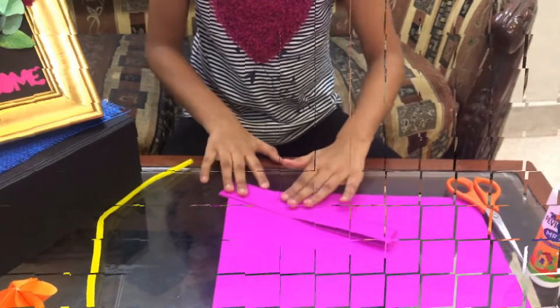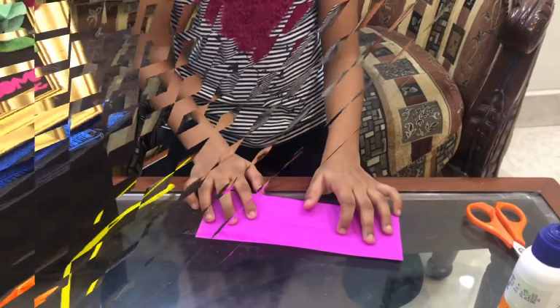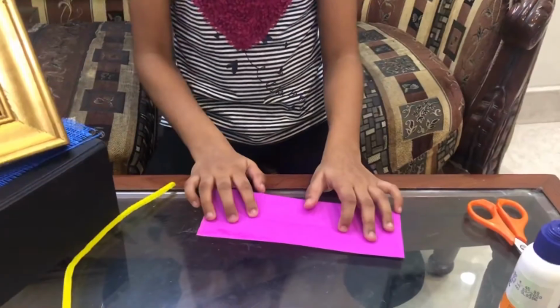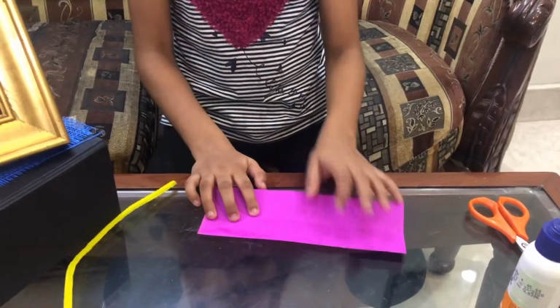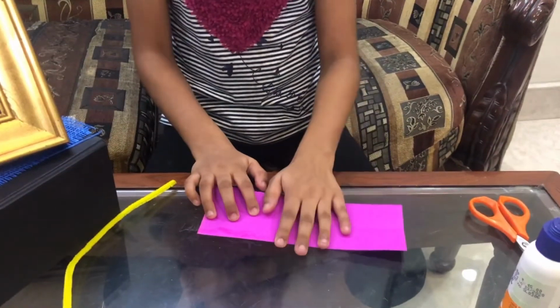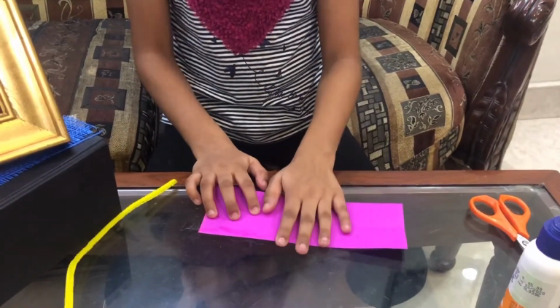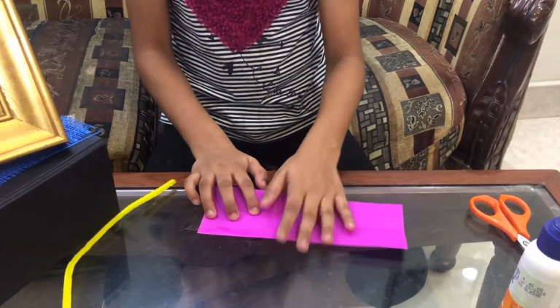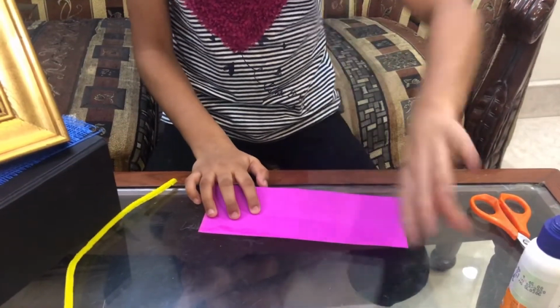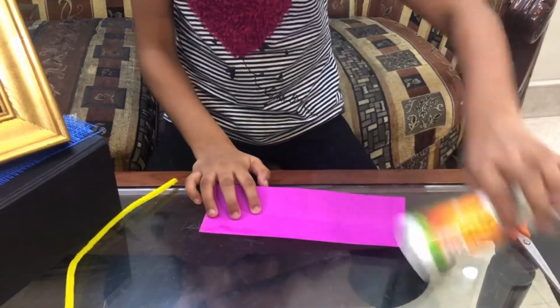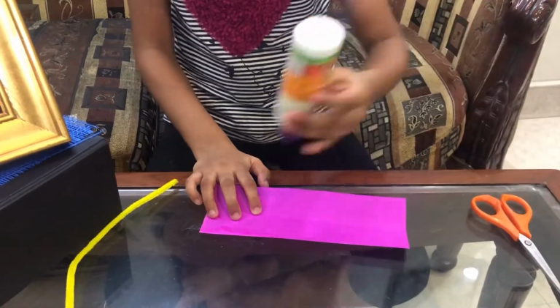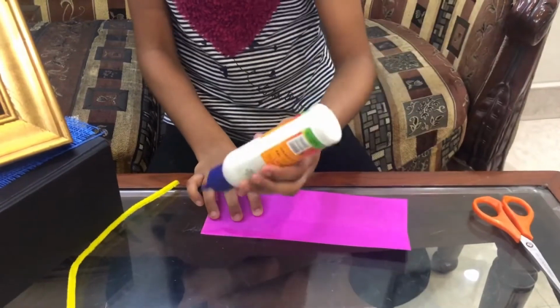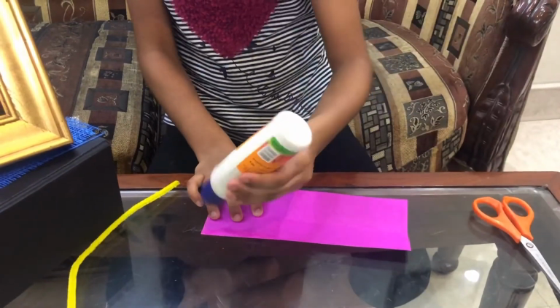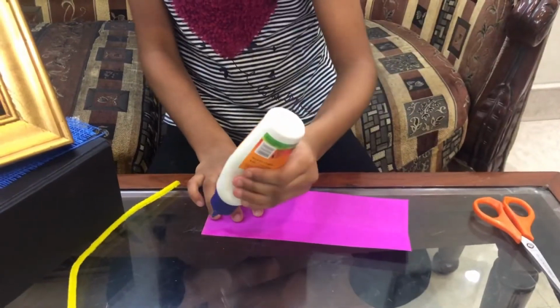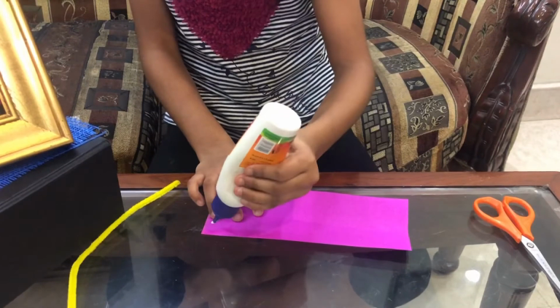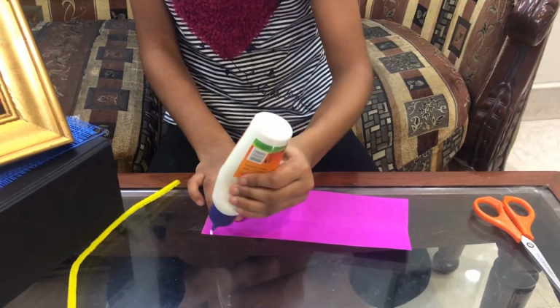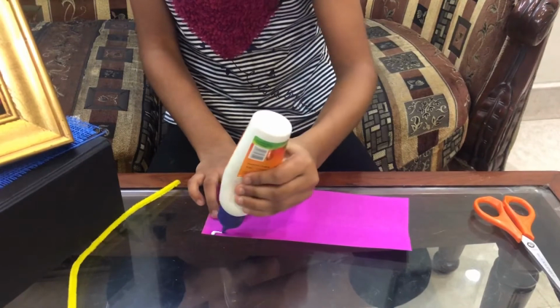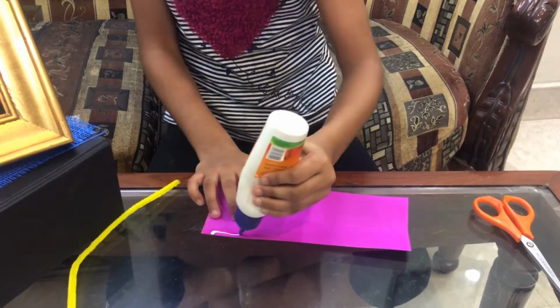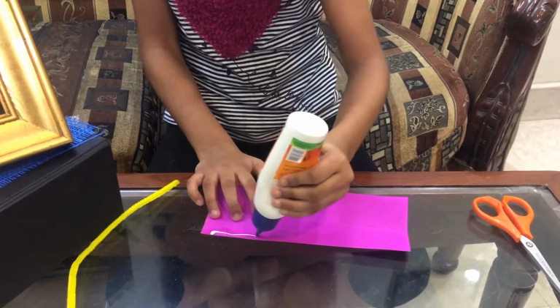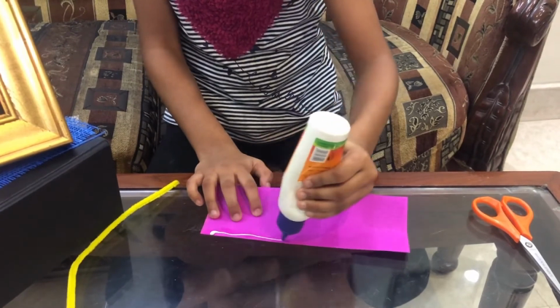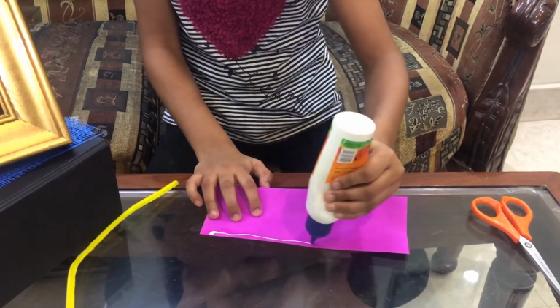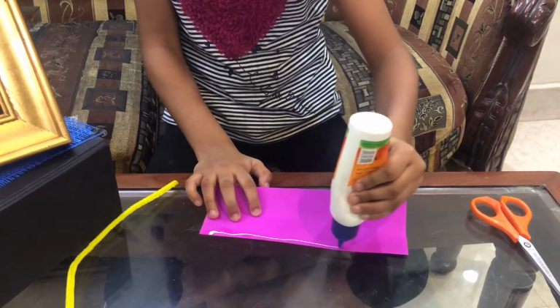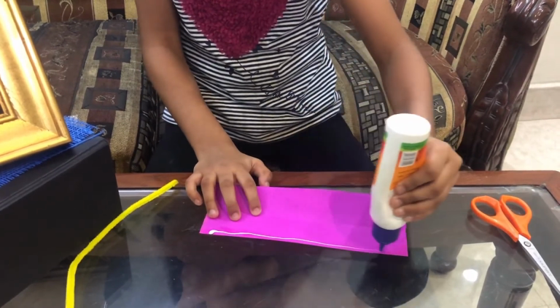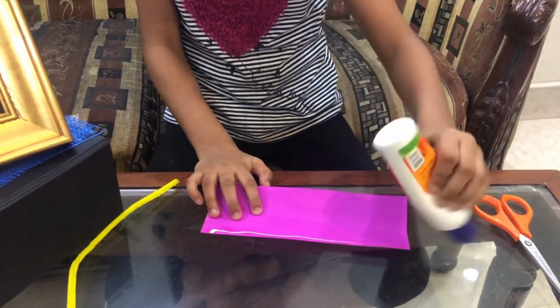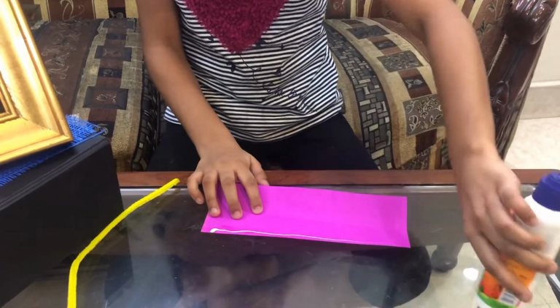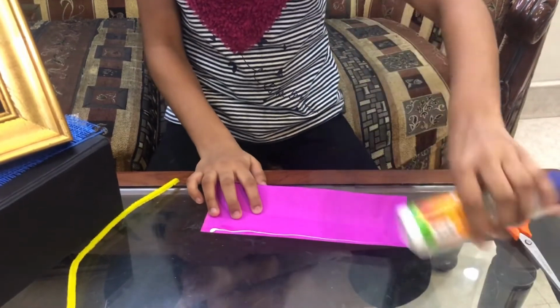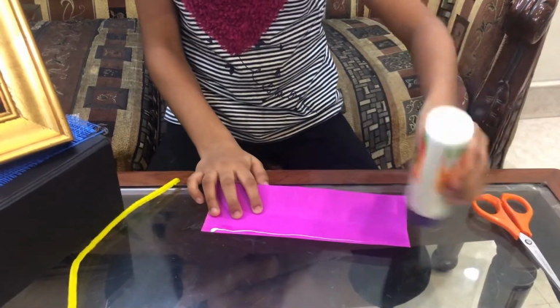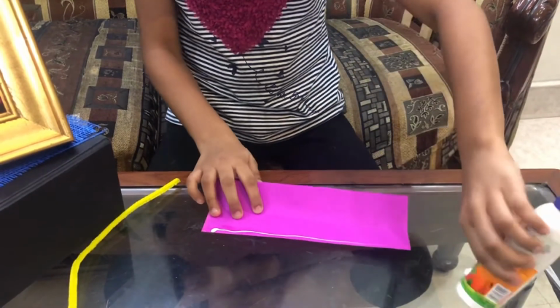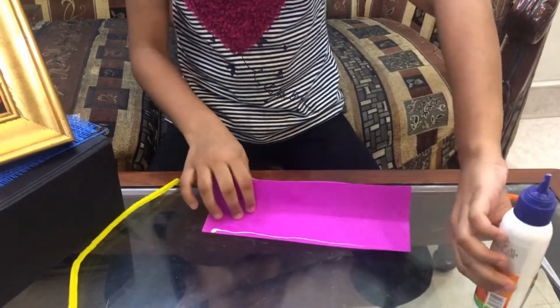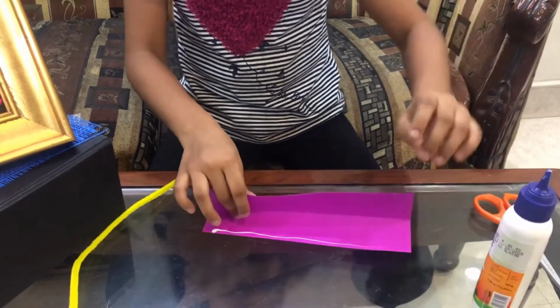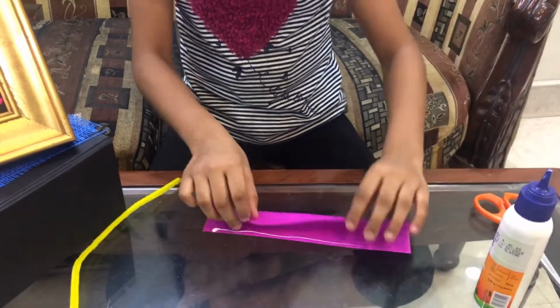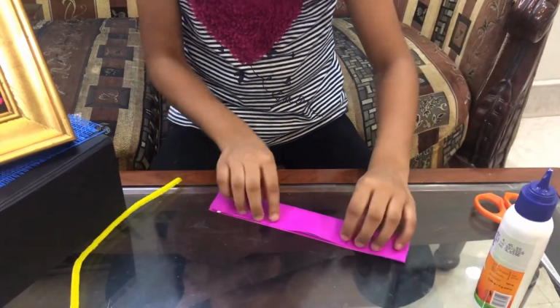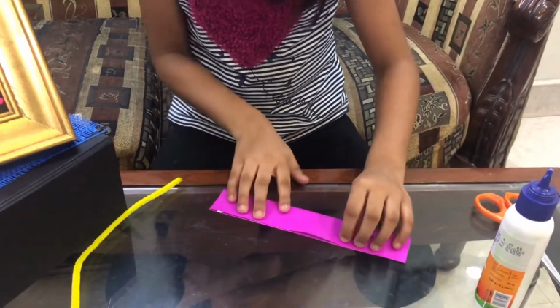I will take this piece with some fabric glue and paste it.